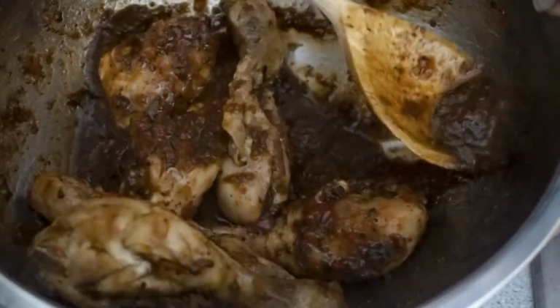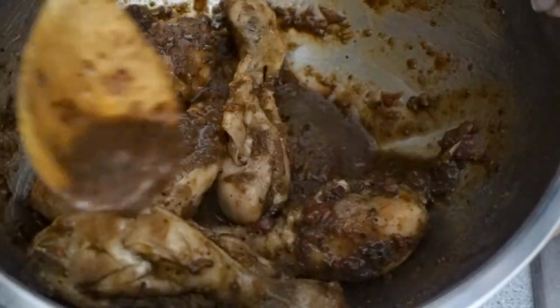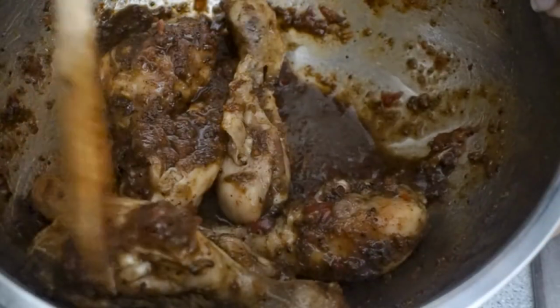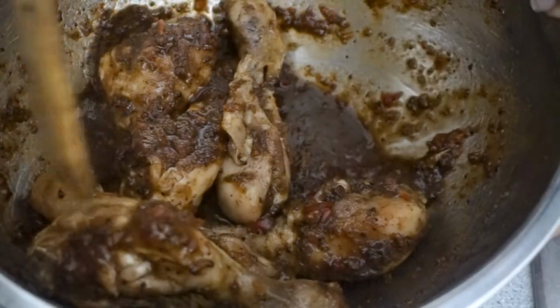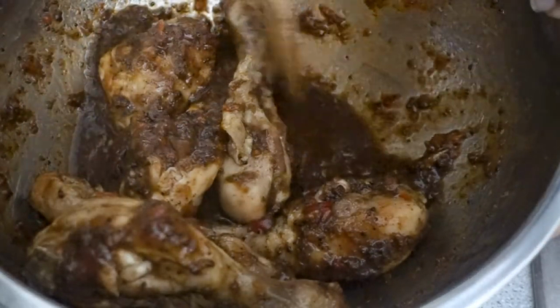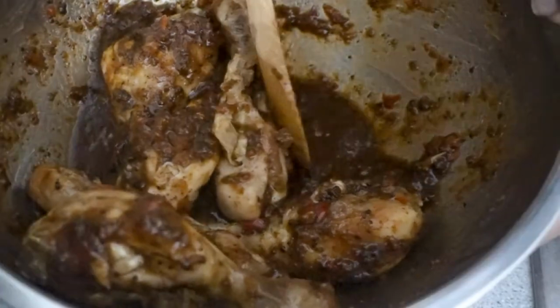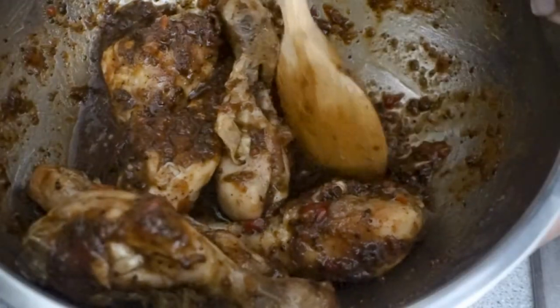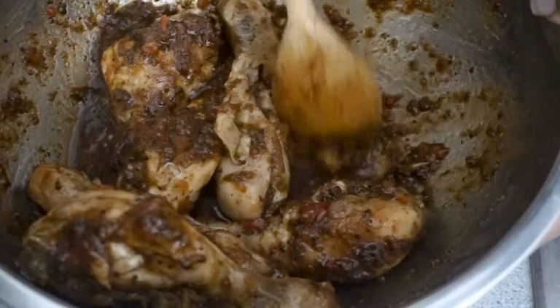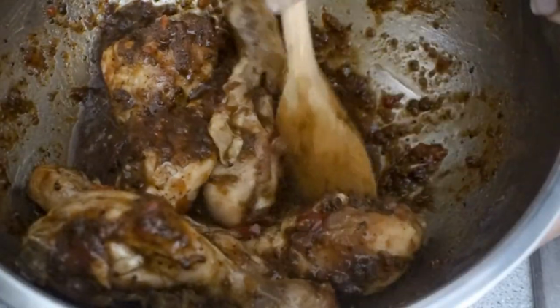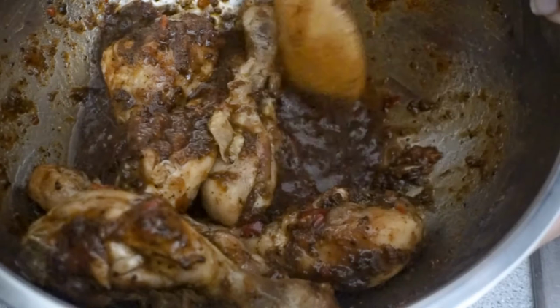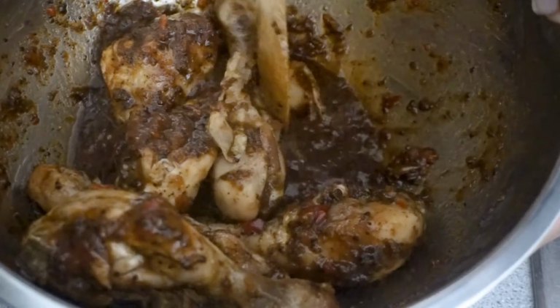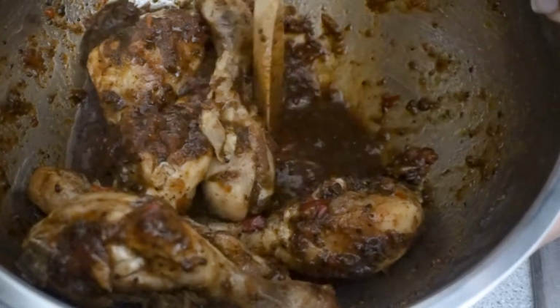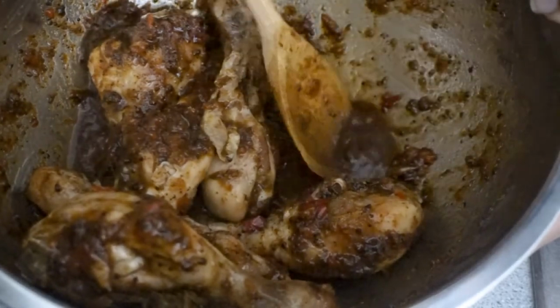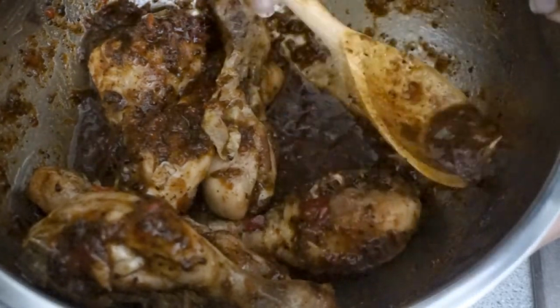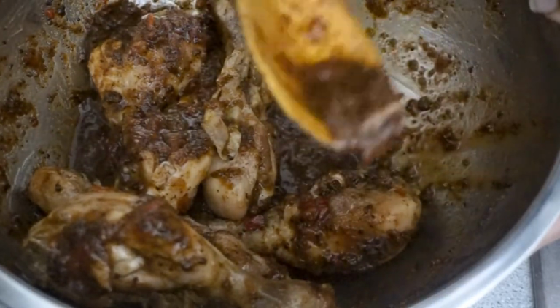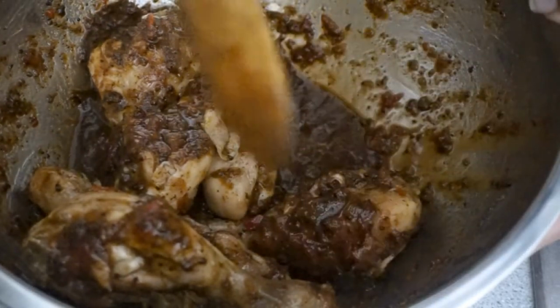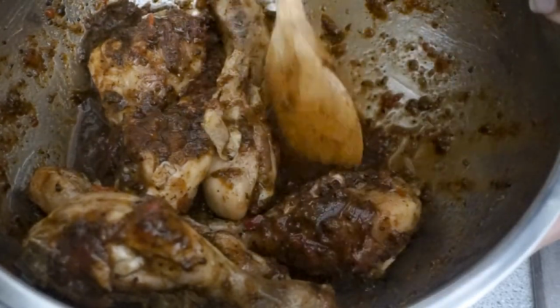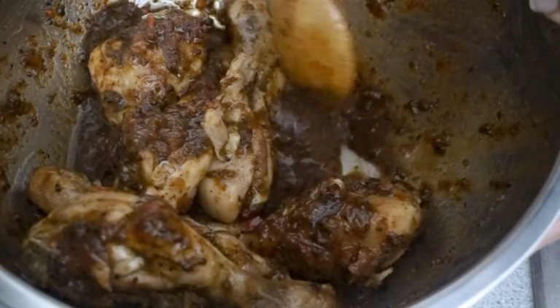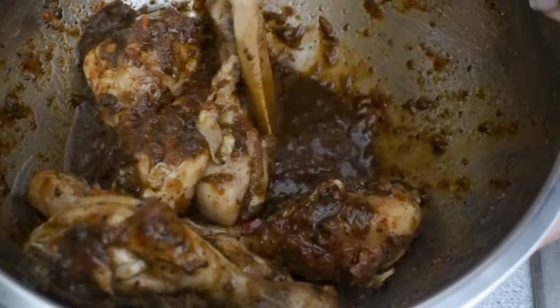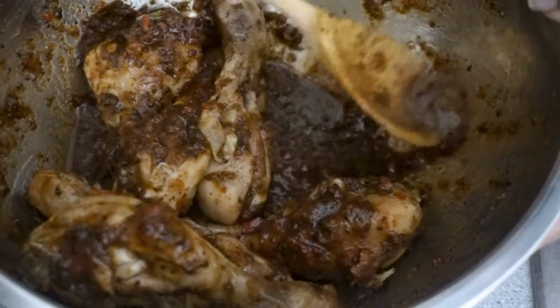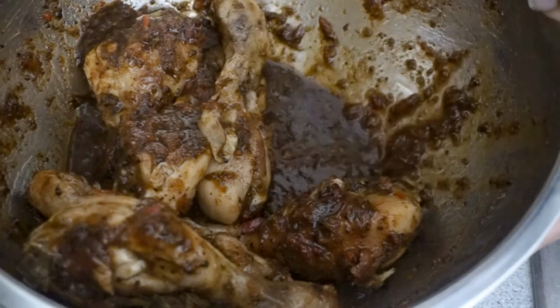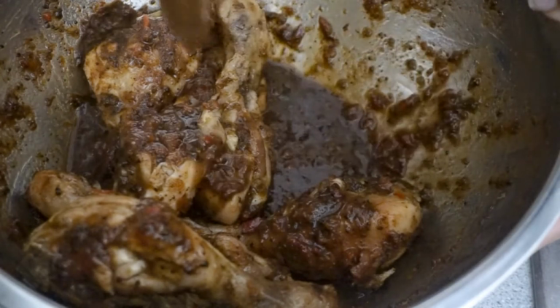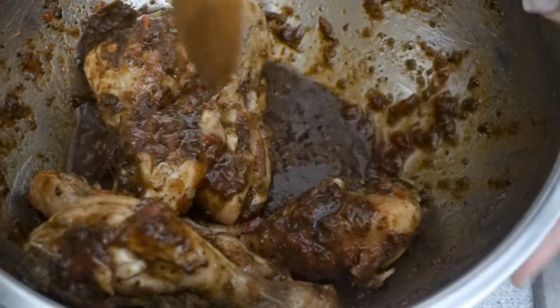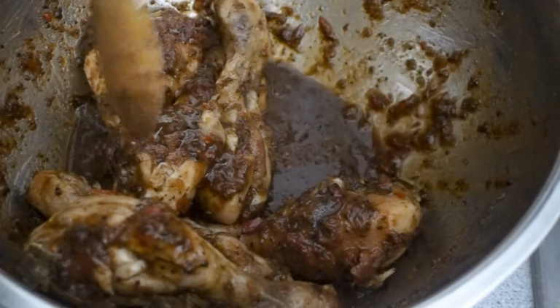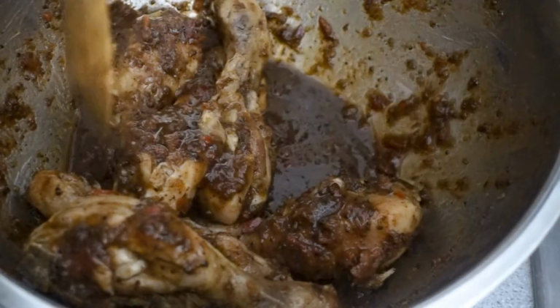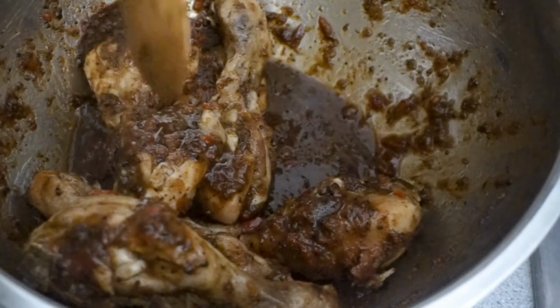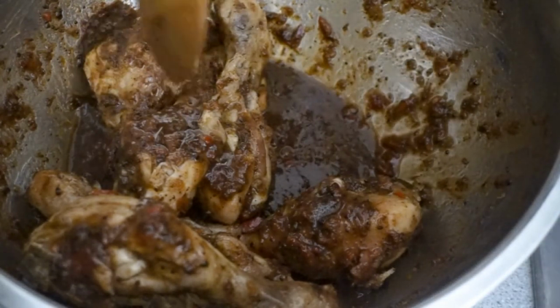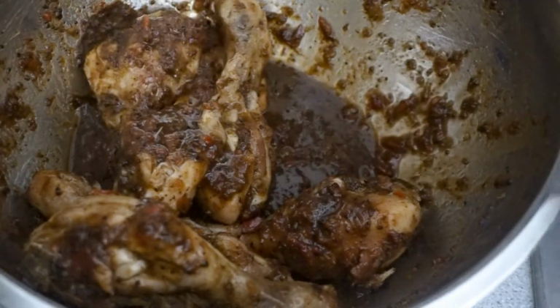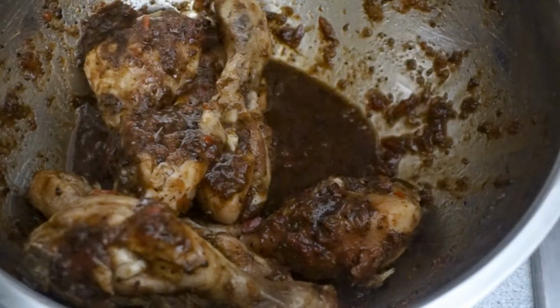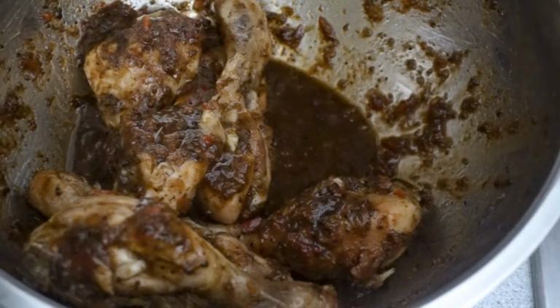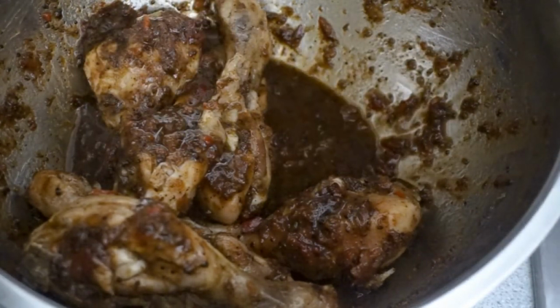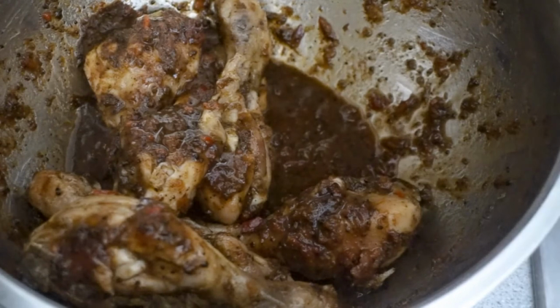Now guys, as I've asked before, if you have tried this jerk seasoning, go ahead and drop us a comment in the comment box below and let us know how you combine your jerk chicken.